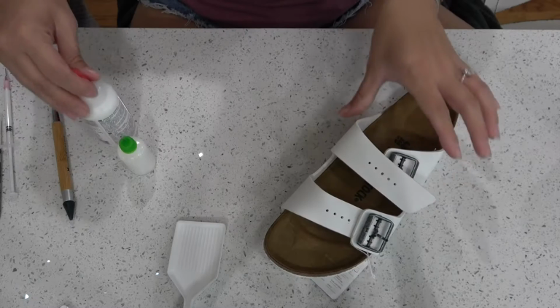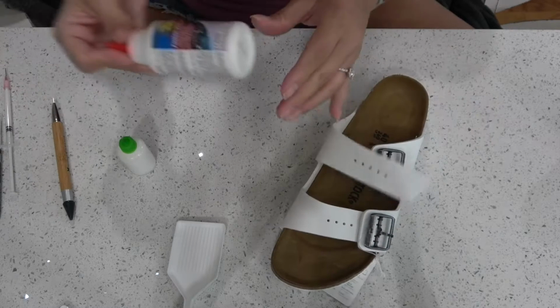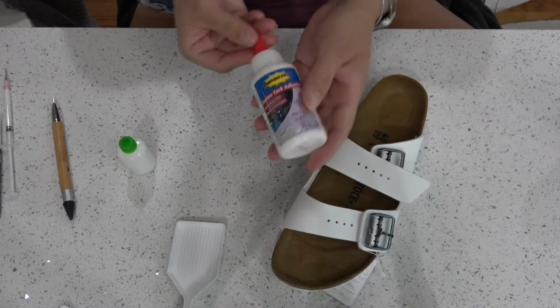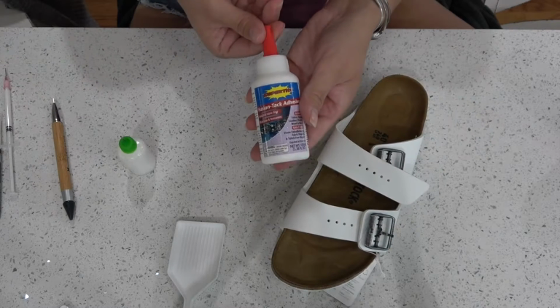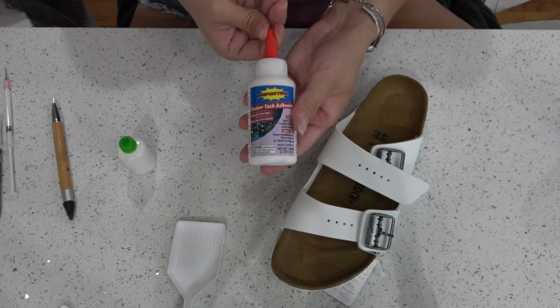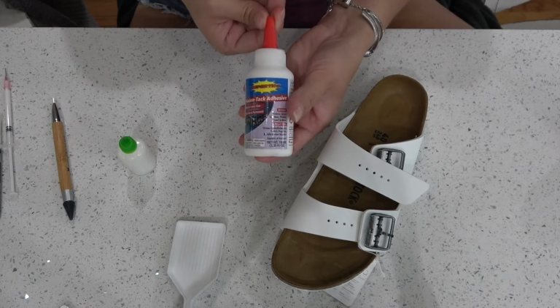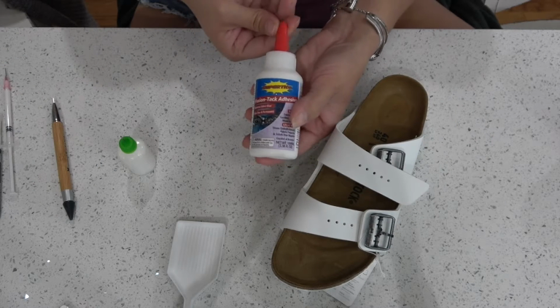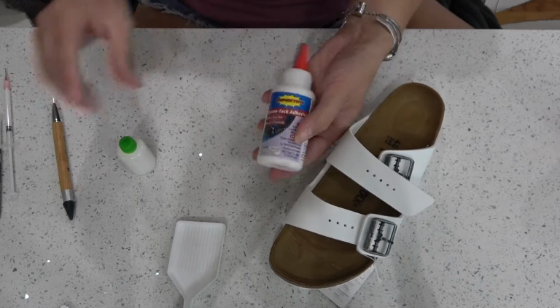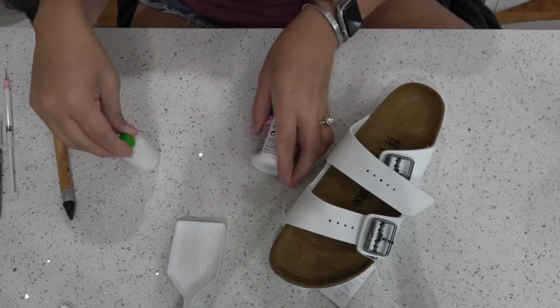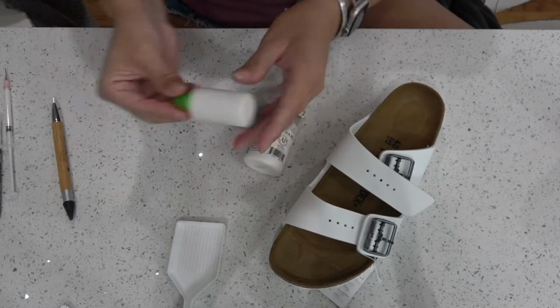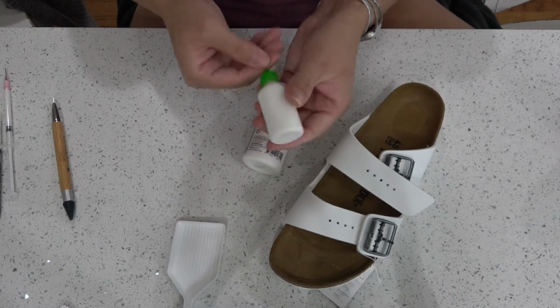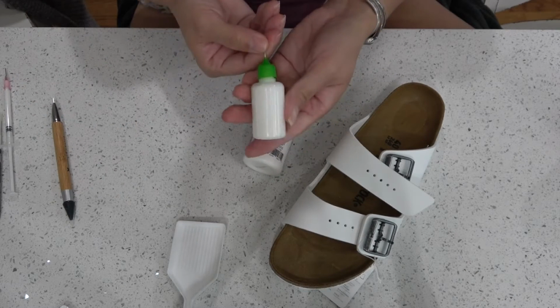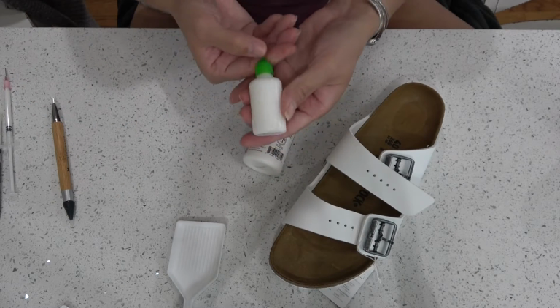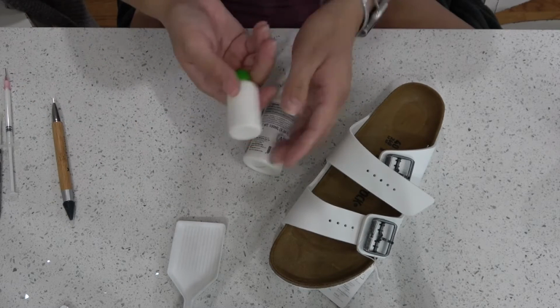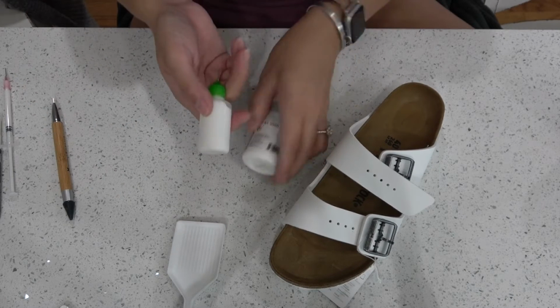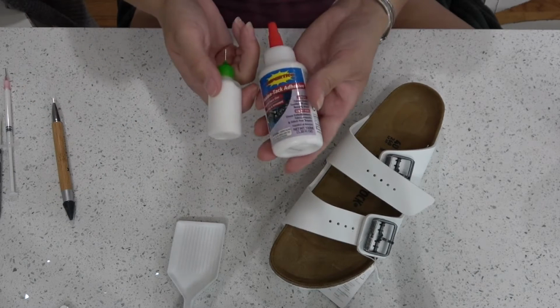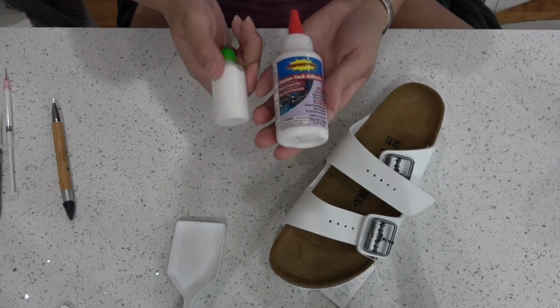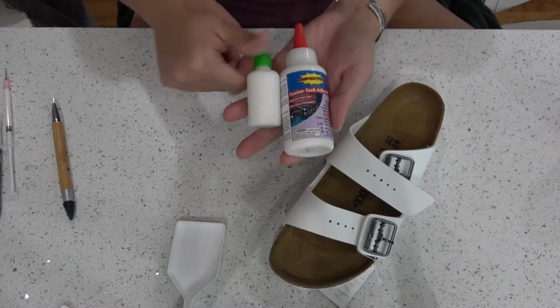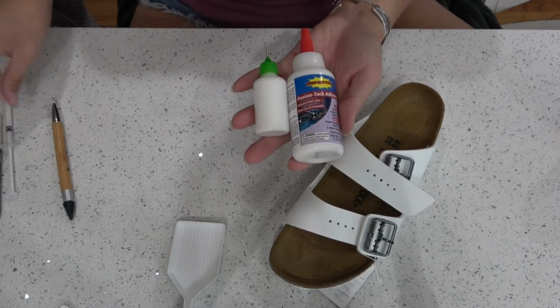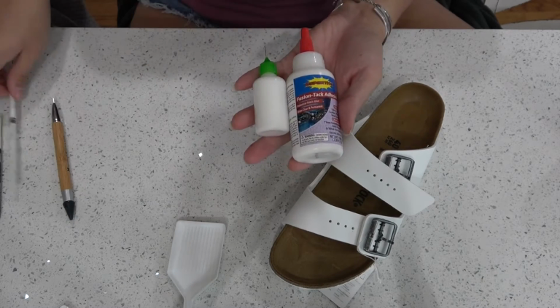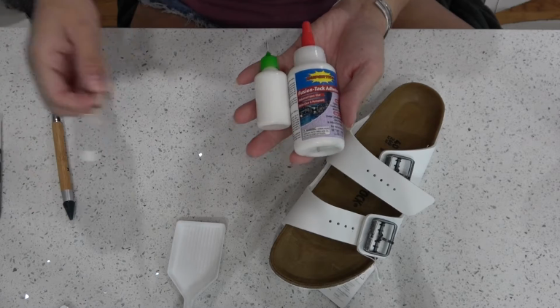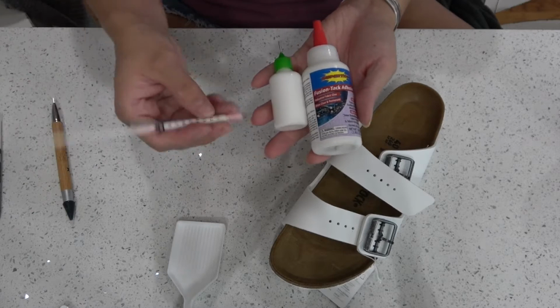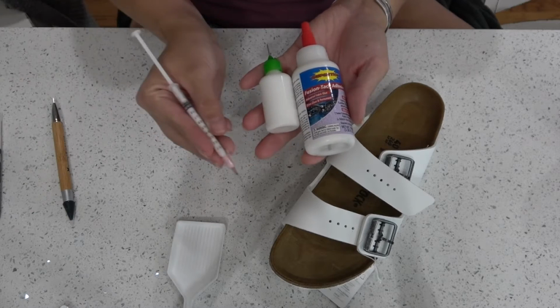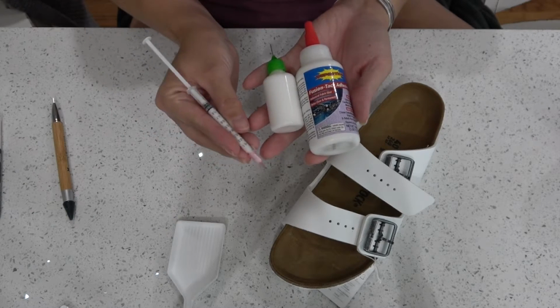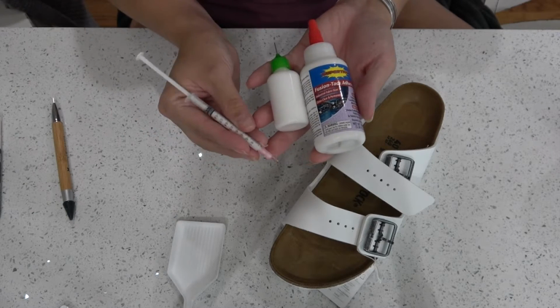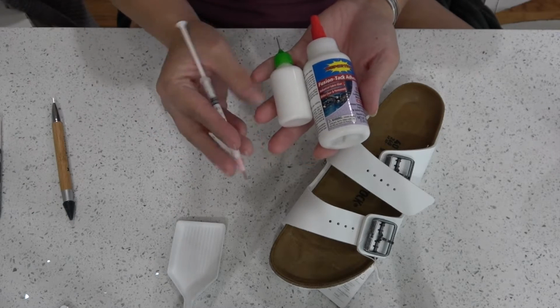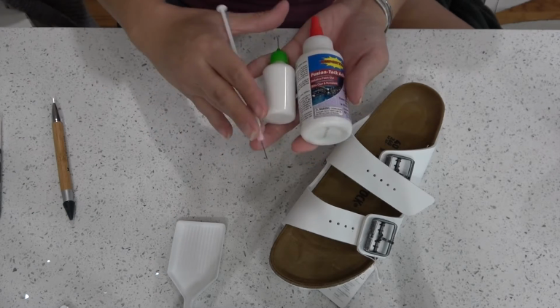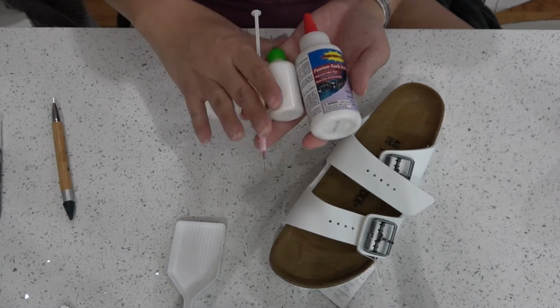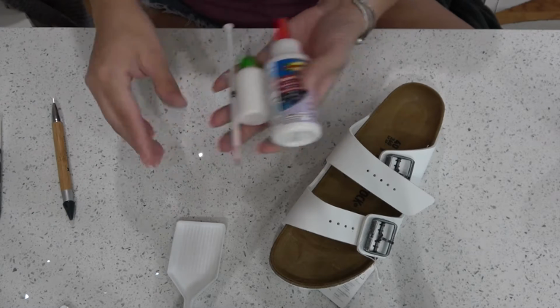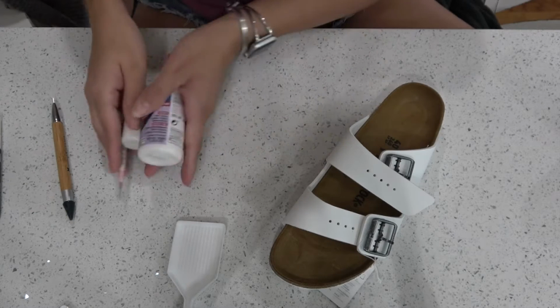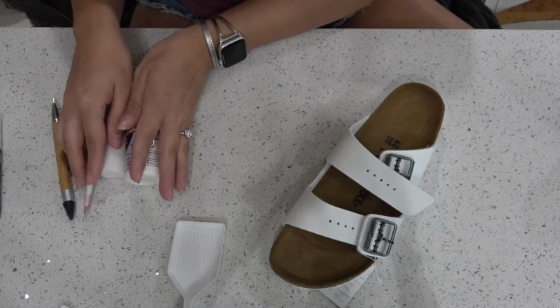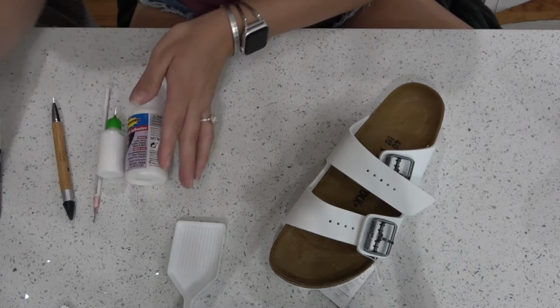To start you're going to need some glue. I'm using the FusionTac adhesive by SuperTite. I put it in a glue bottle for precision tipped gluing. I also have a little fine point syringe that I use for this project.